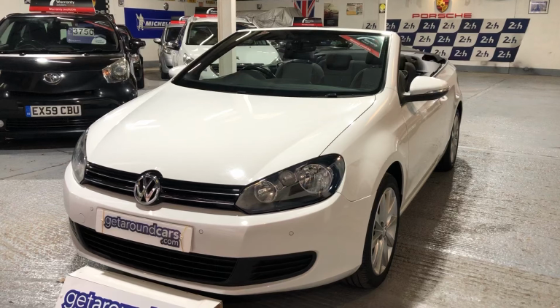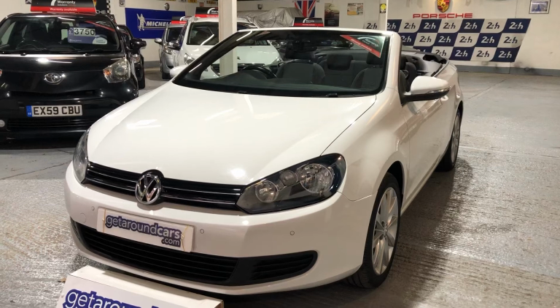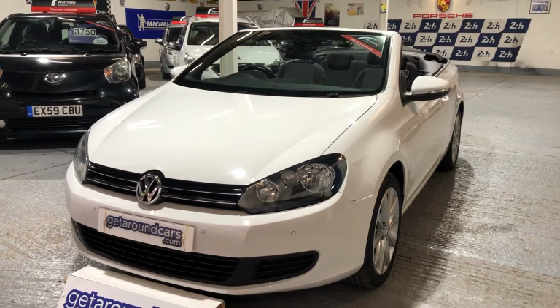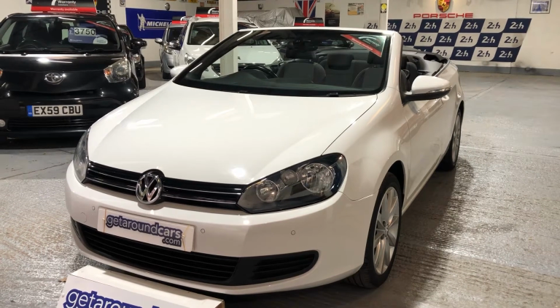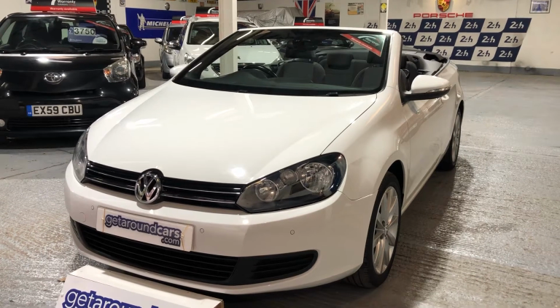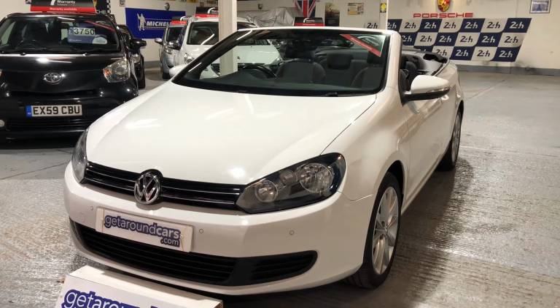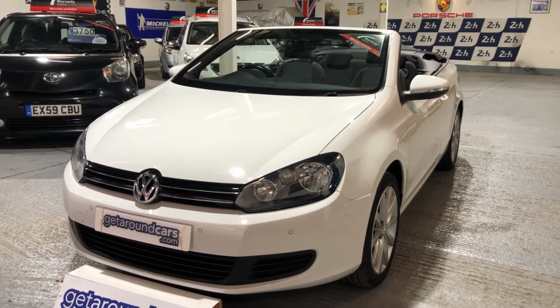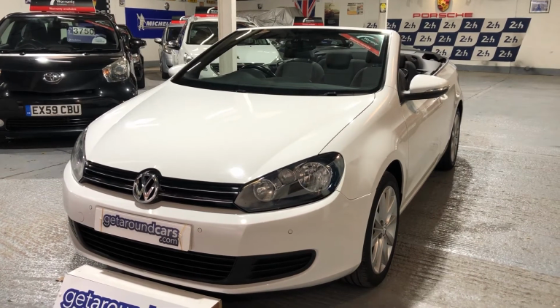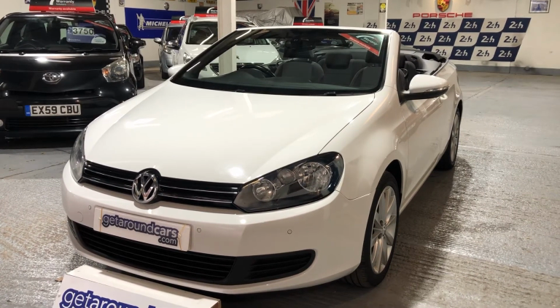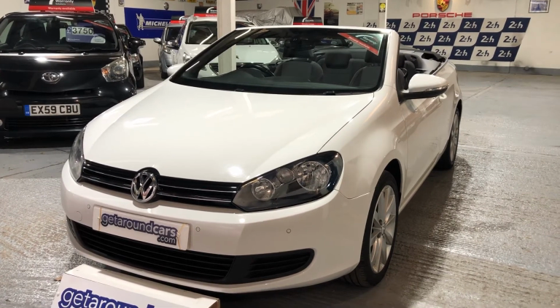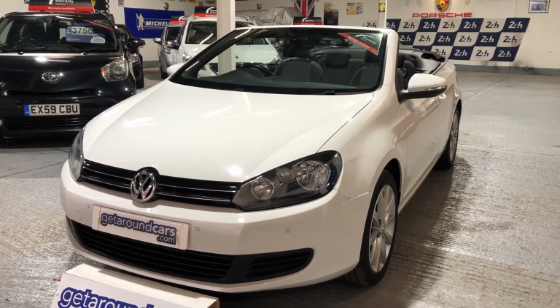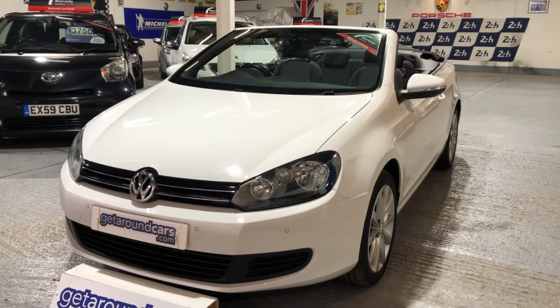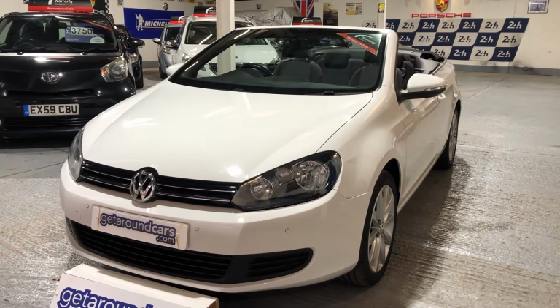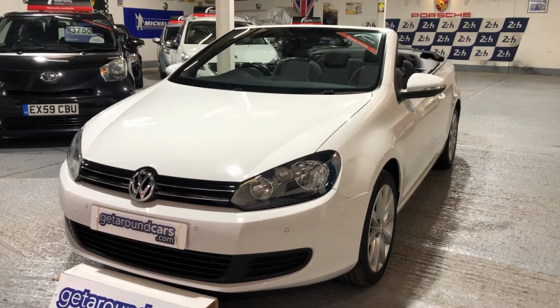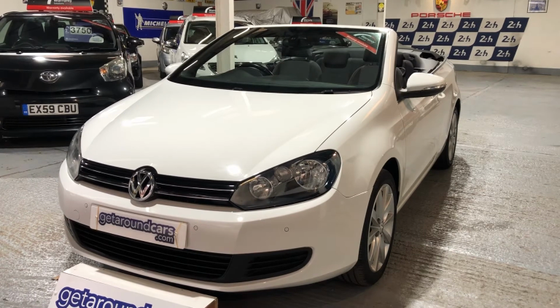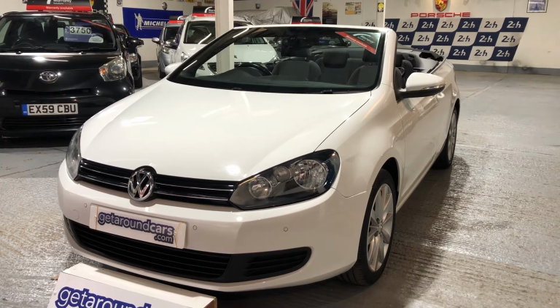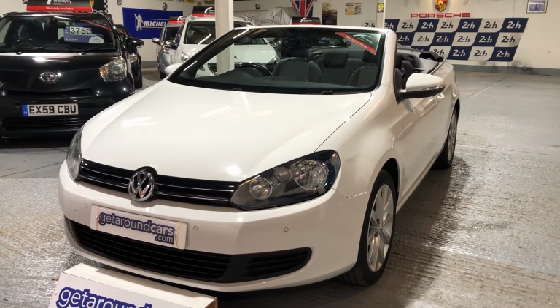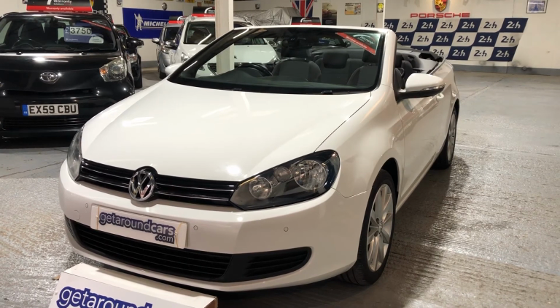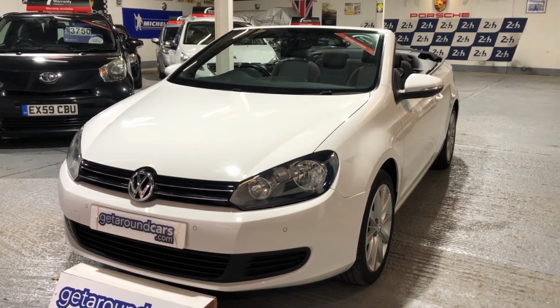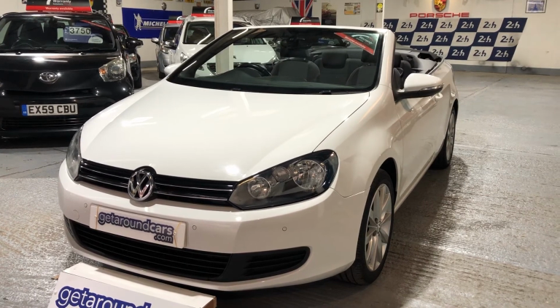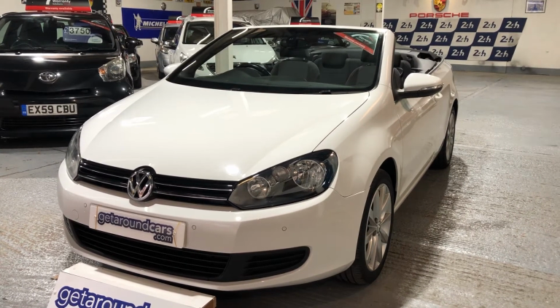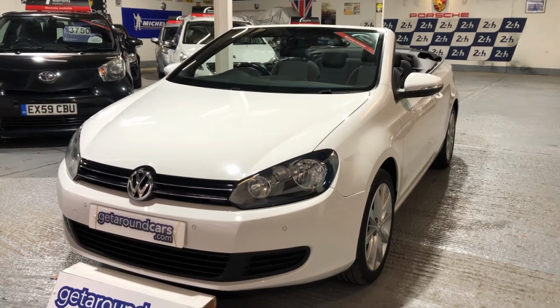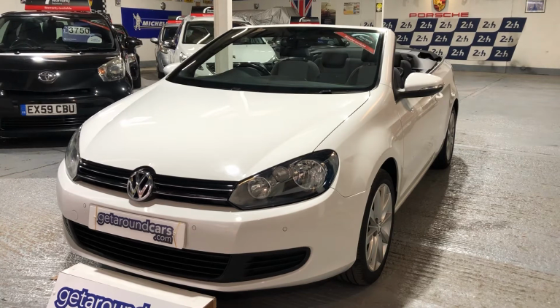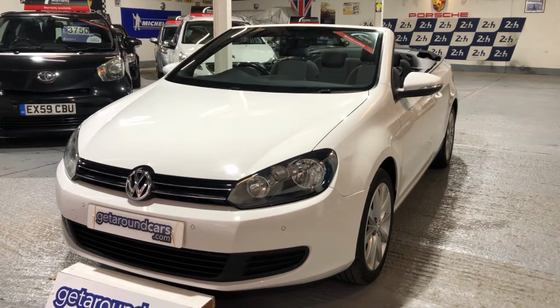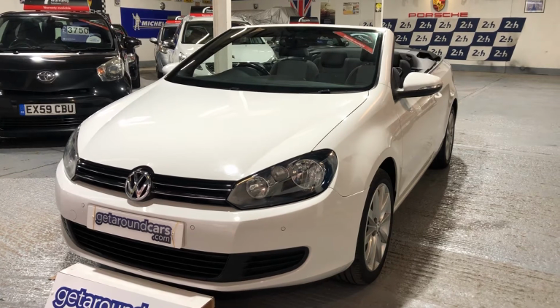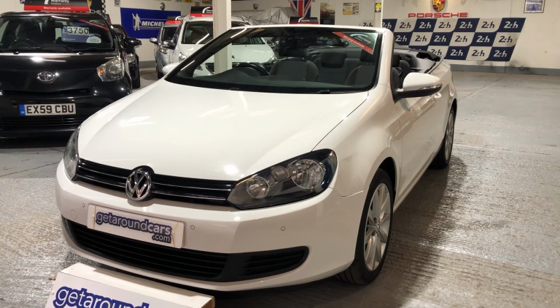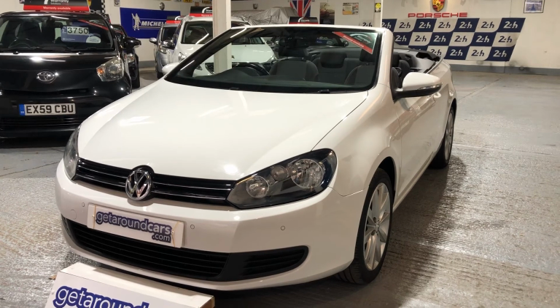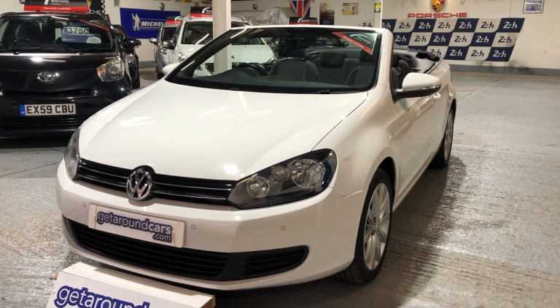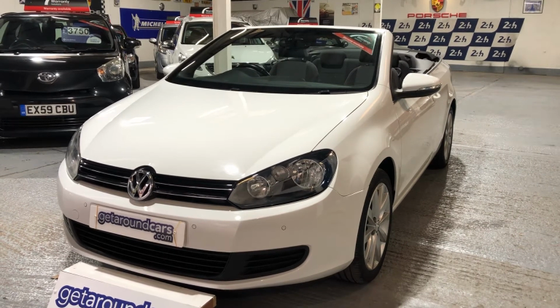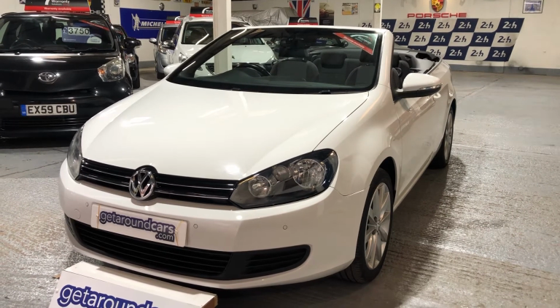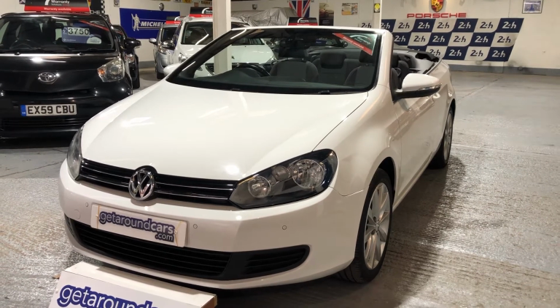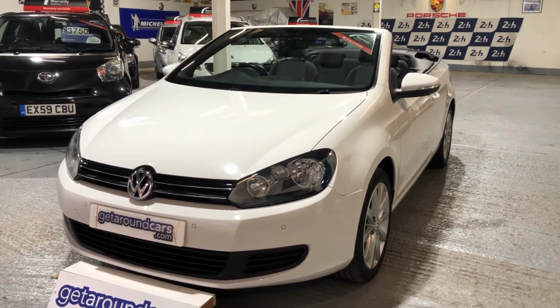Hello everyone, welcome to Get Around Cars online showroom. Now some lucky person in the year 2022 is going to be the owner of this vehicle. Could it be you? You never know.